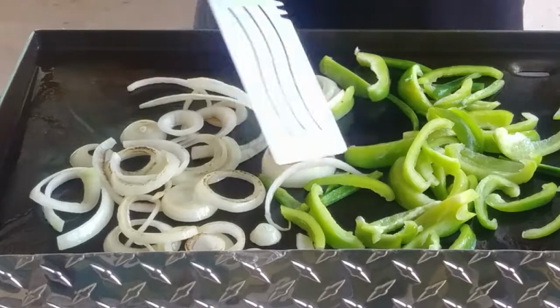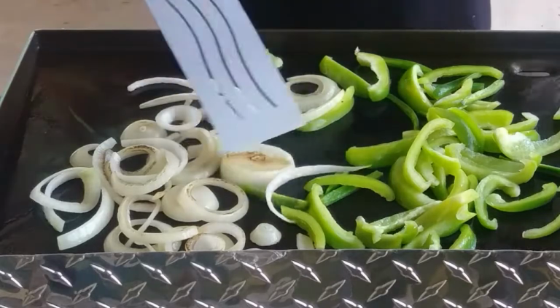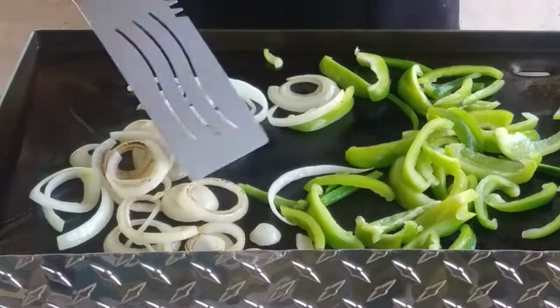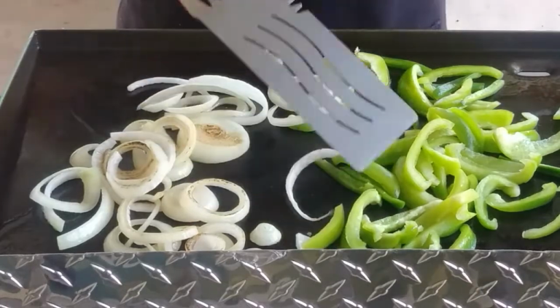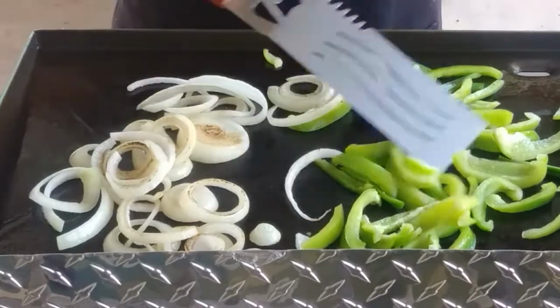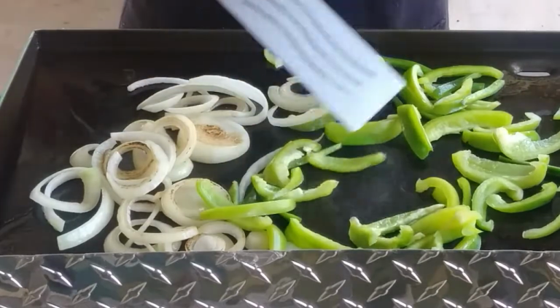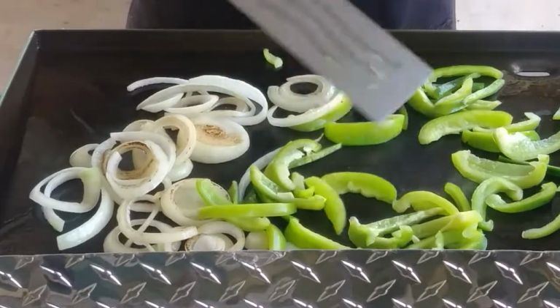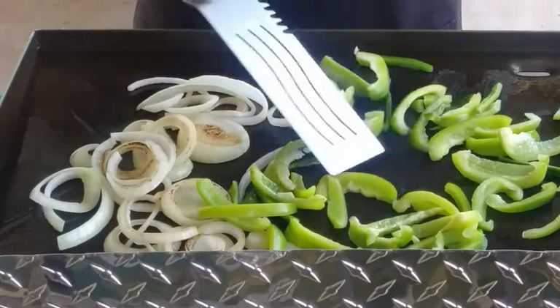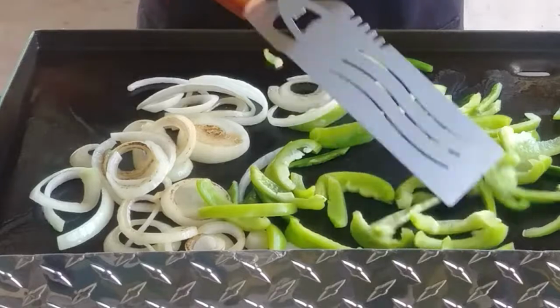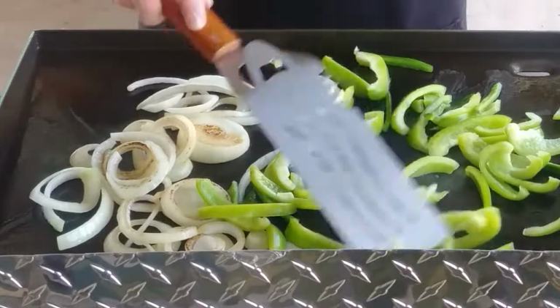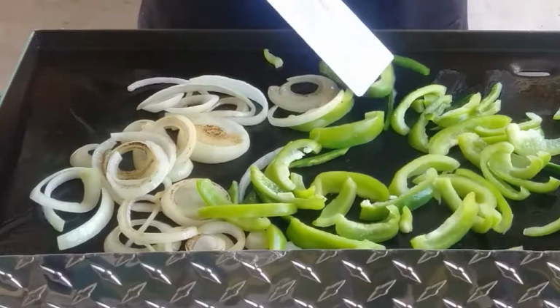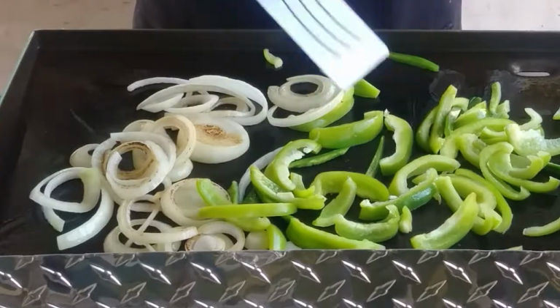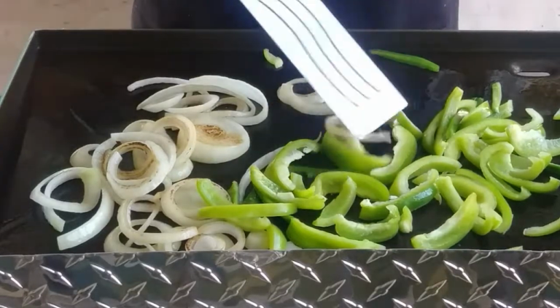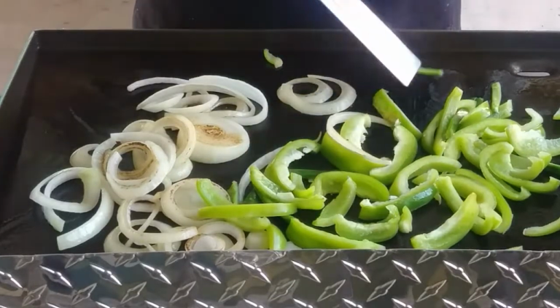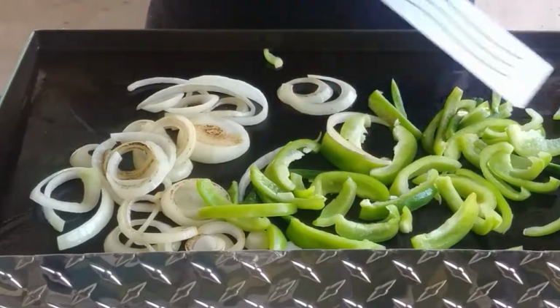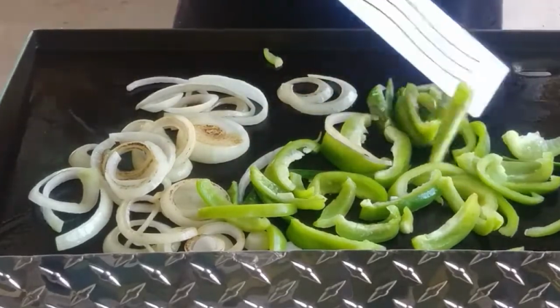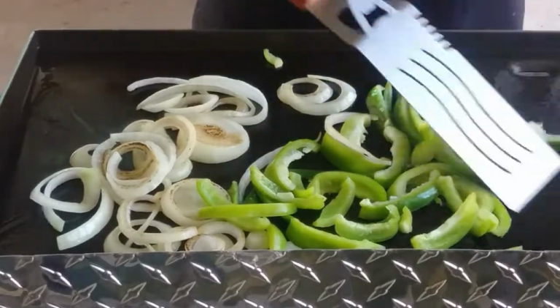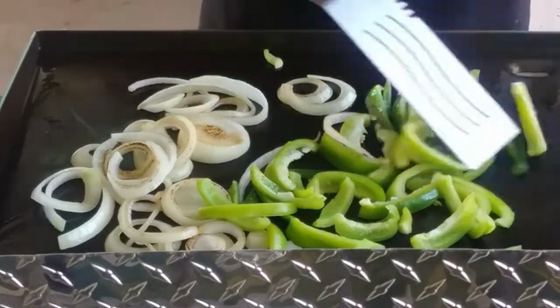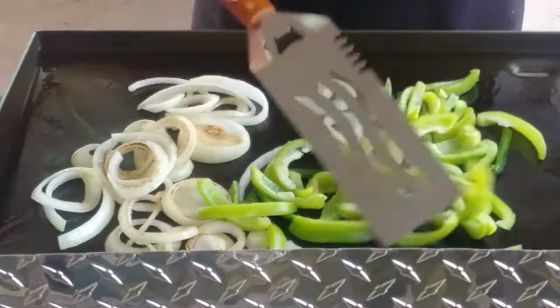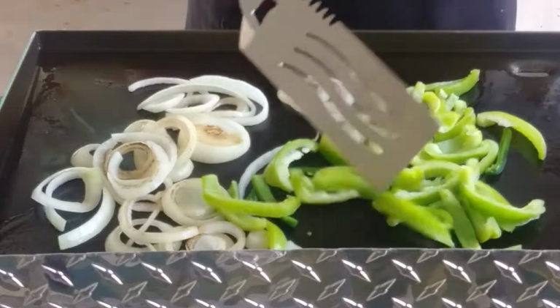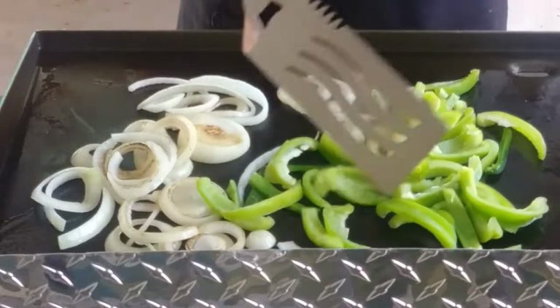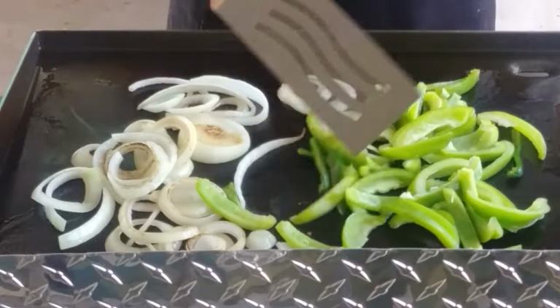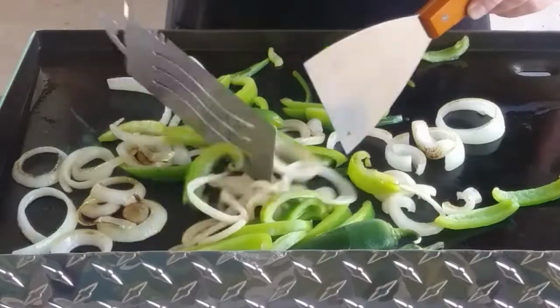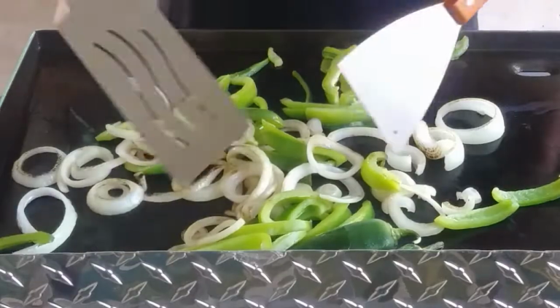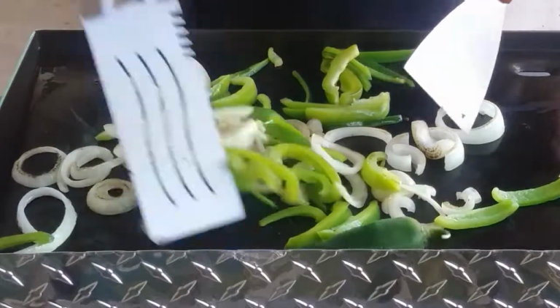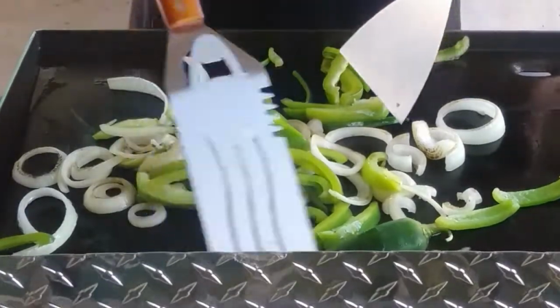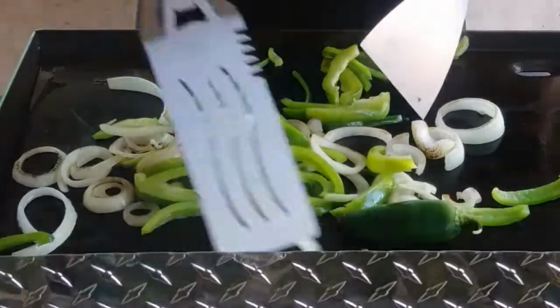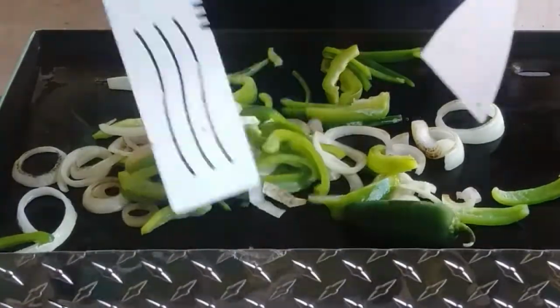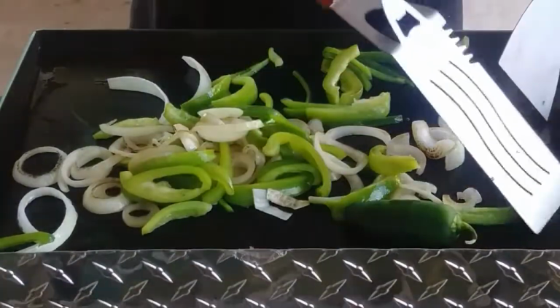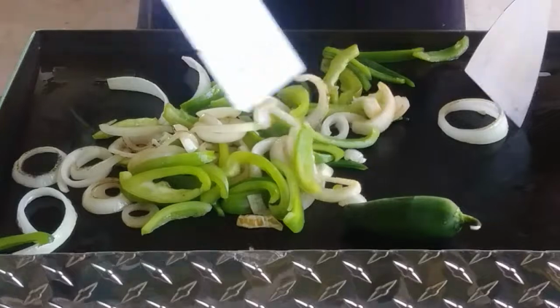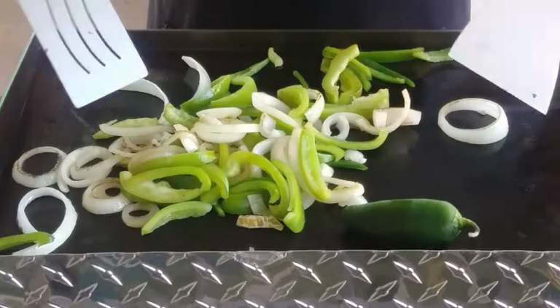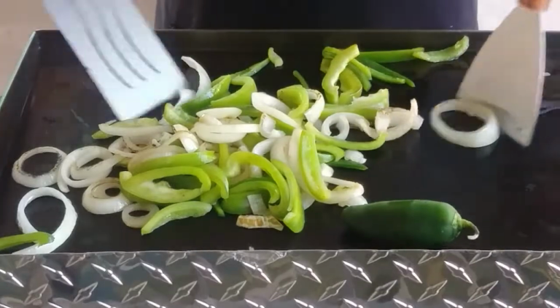And I'm not pre-slicing. It's going to be slabs of fajita meat, grilled, and then we'll slice it at the table. It just smells so incredible.